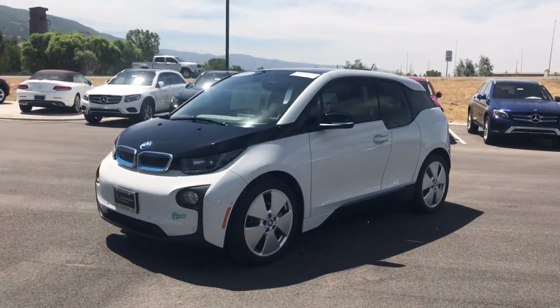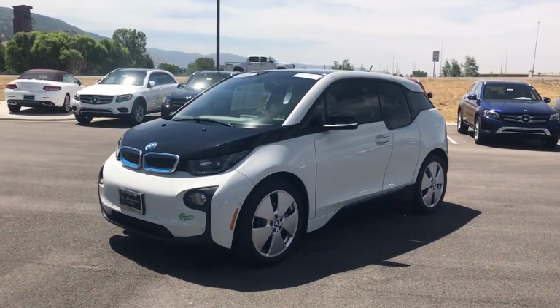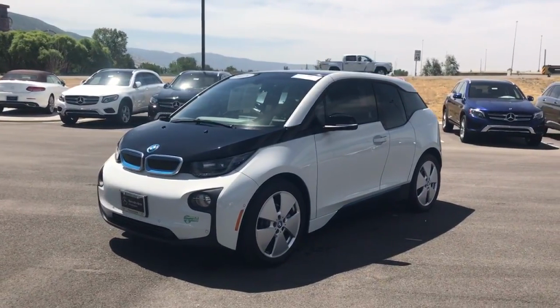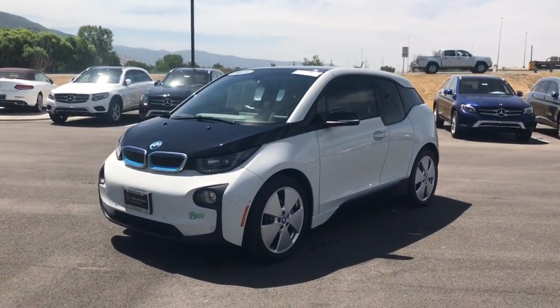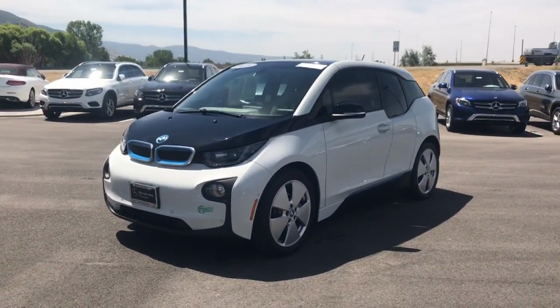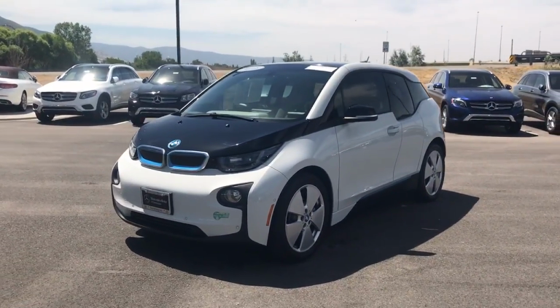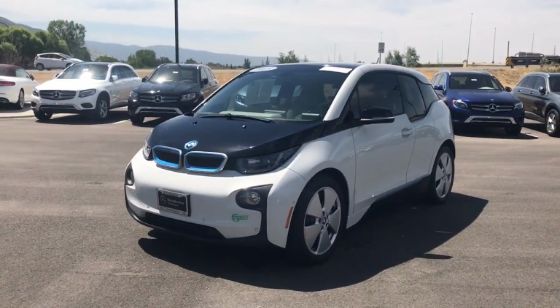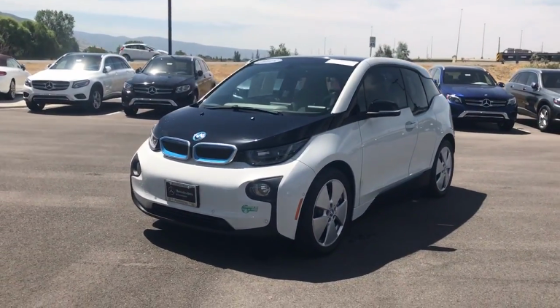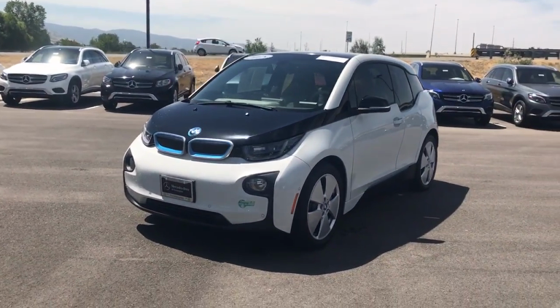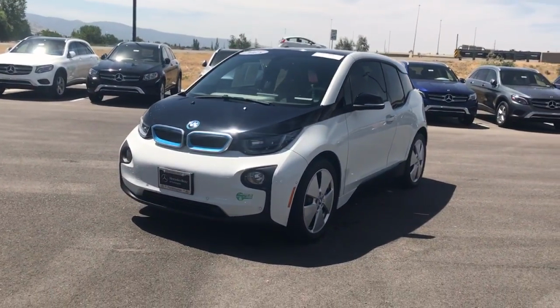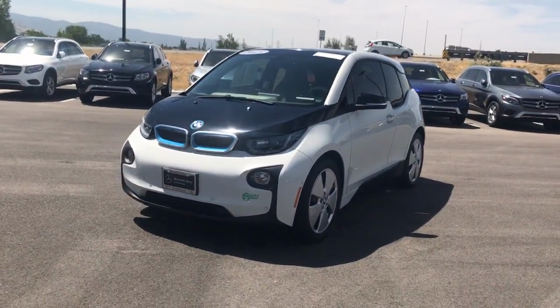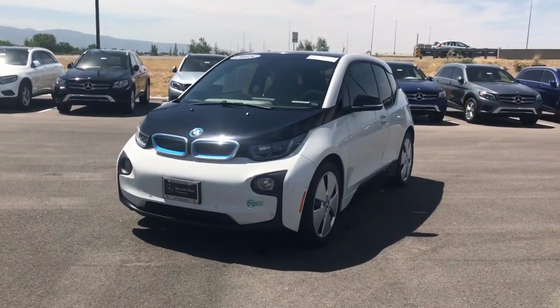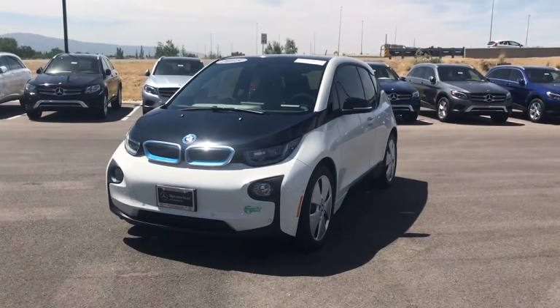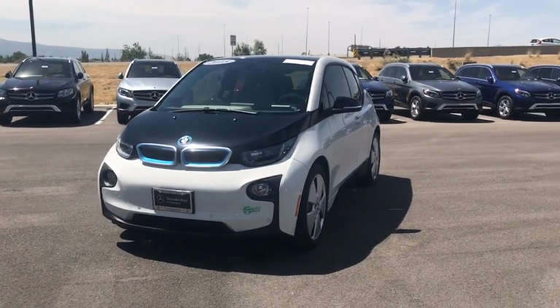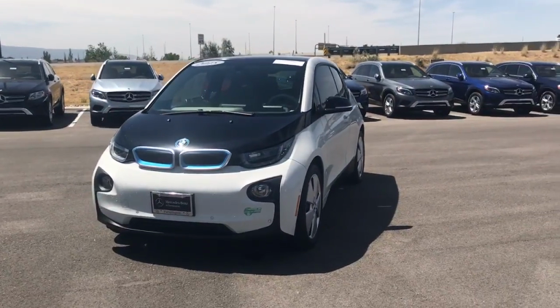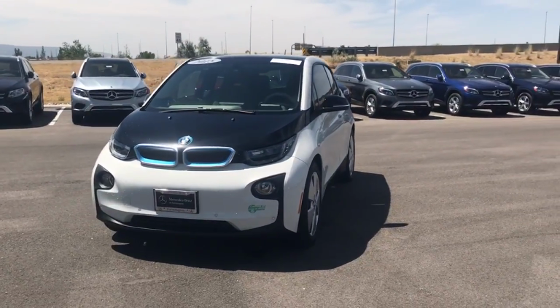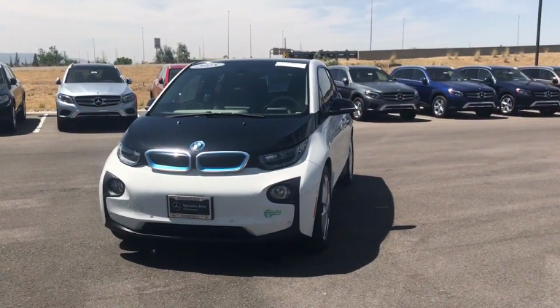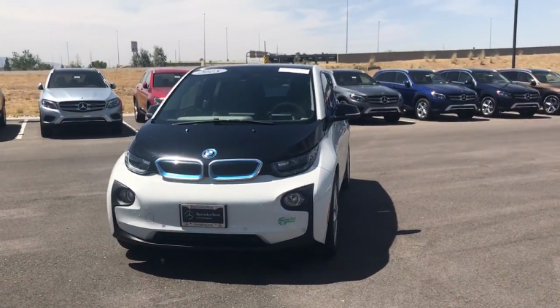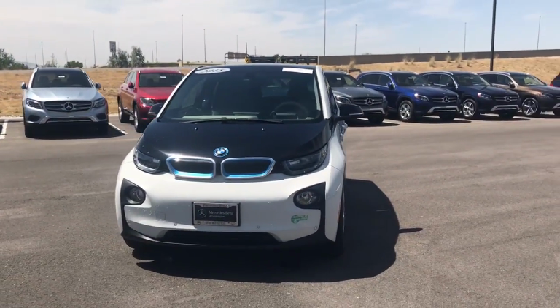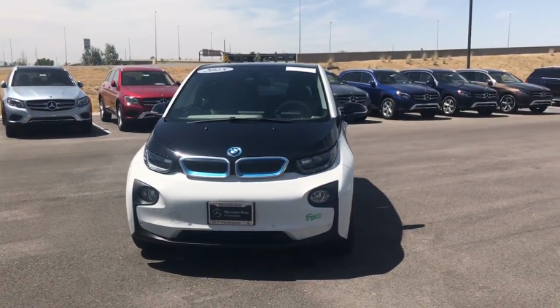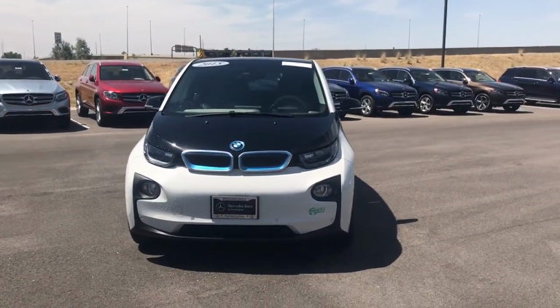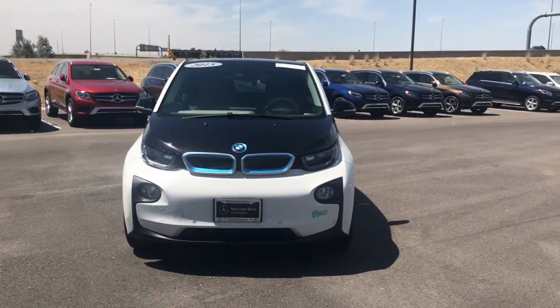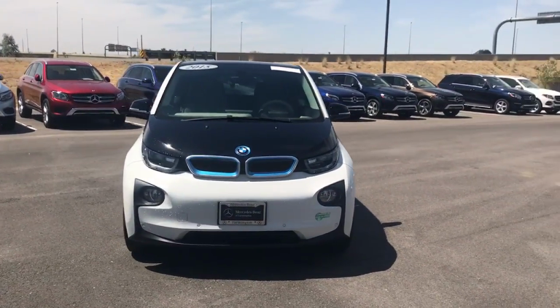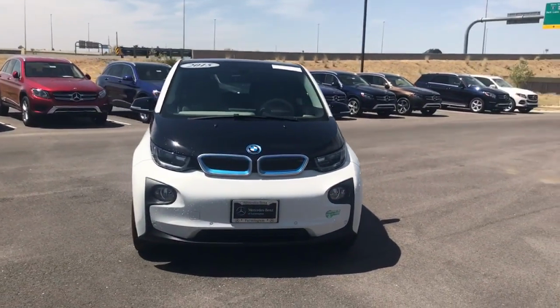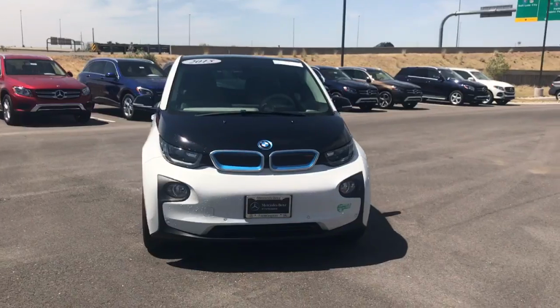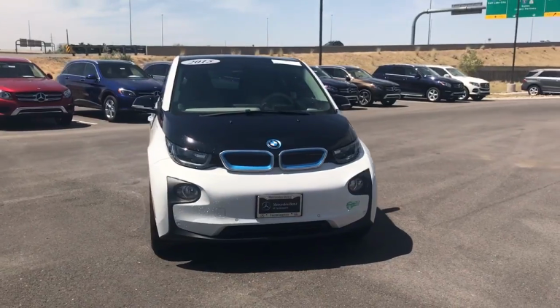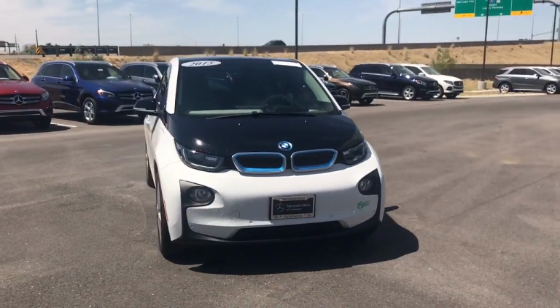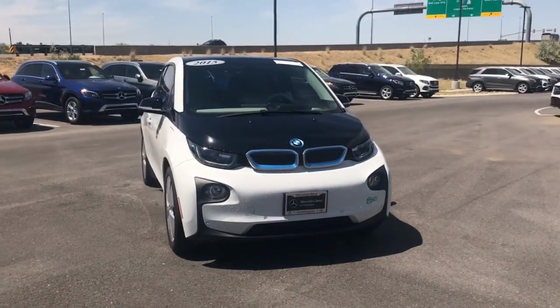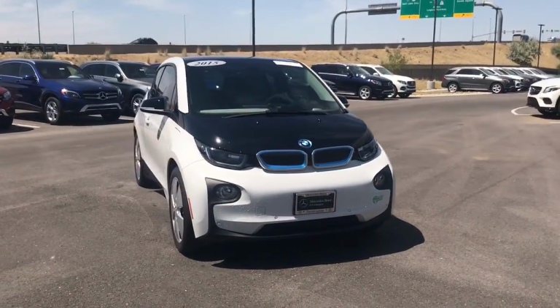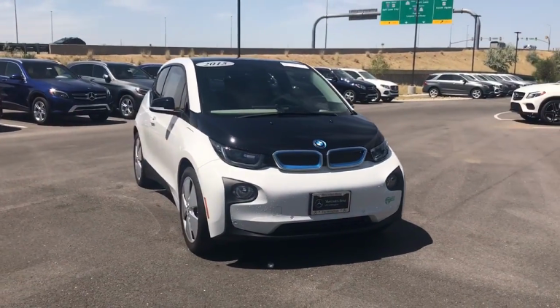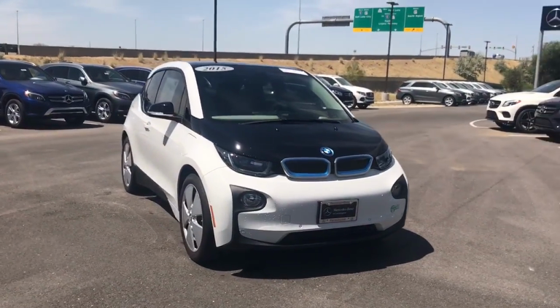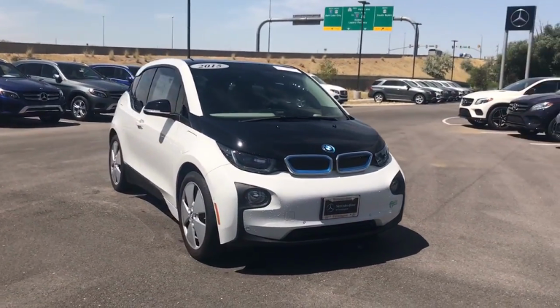I want to get a video over to you. This is the 2015 BMW i3, just over 22,000 miles on it.